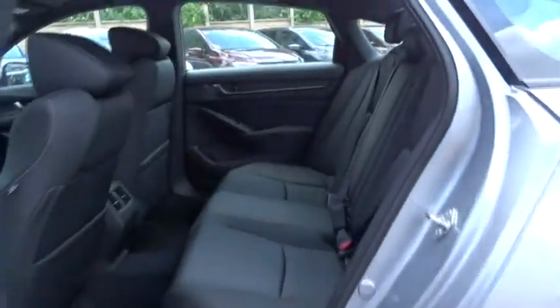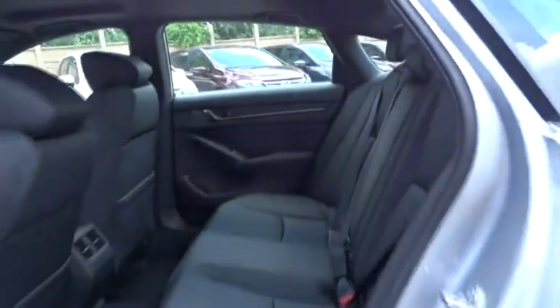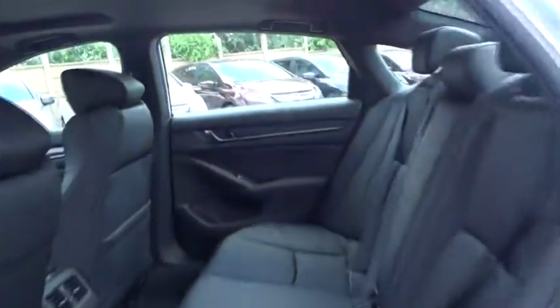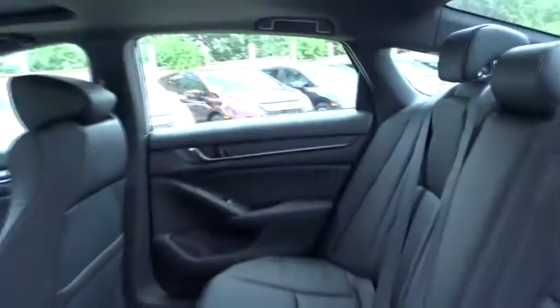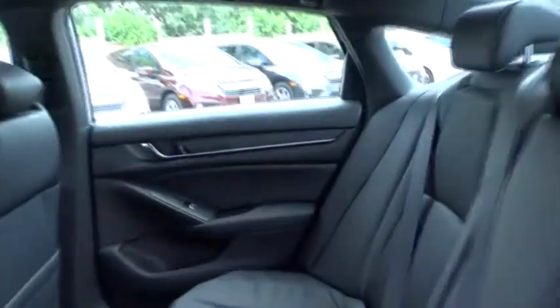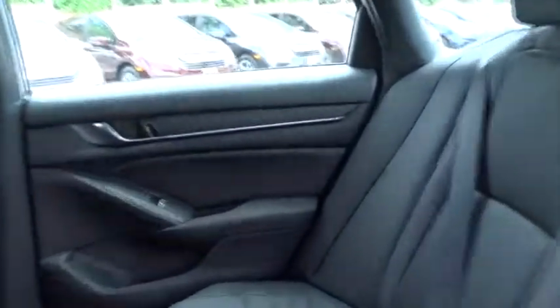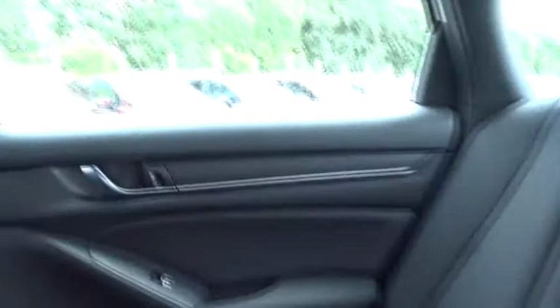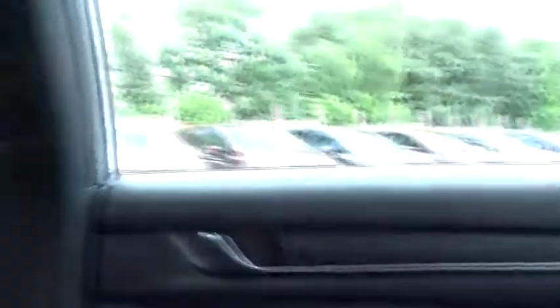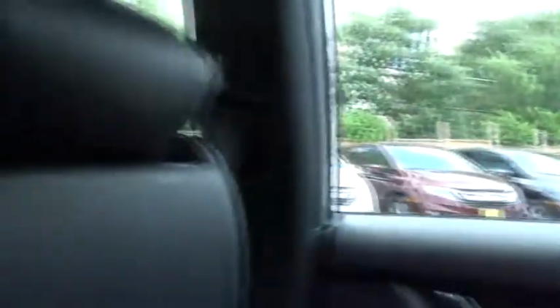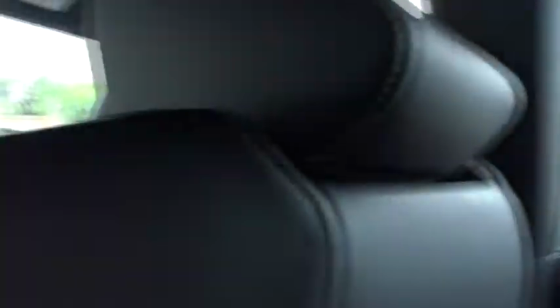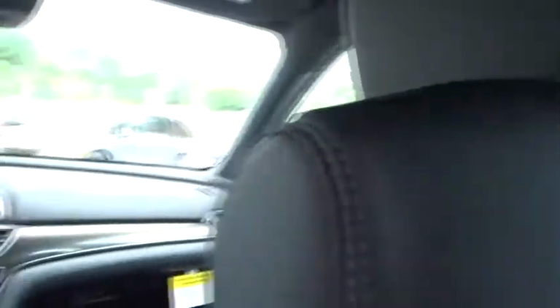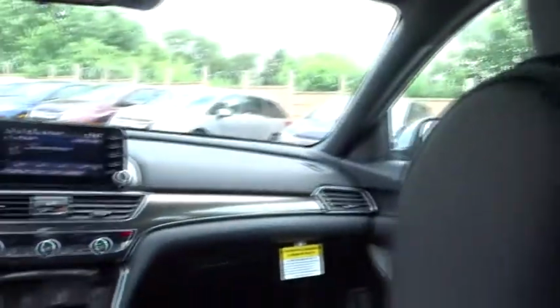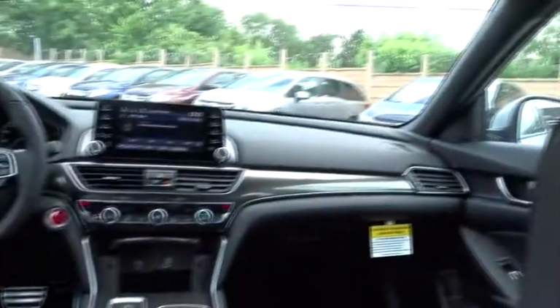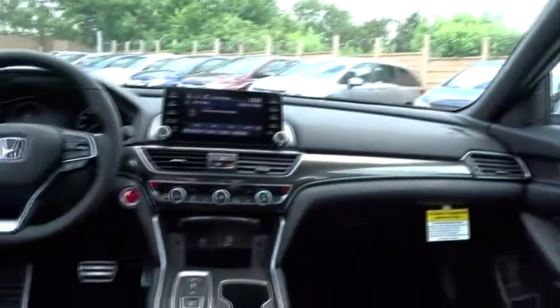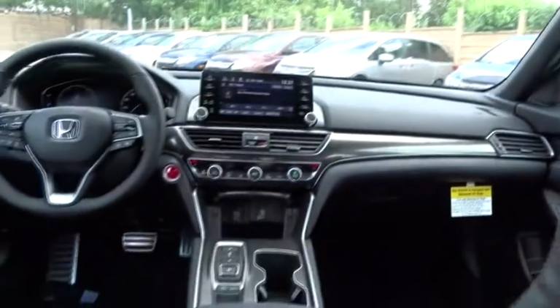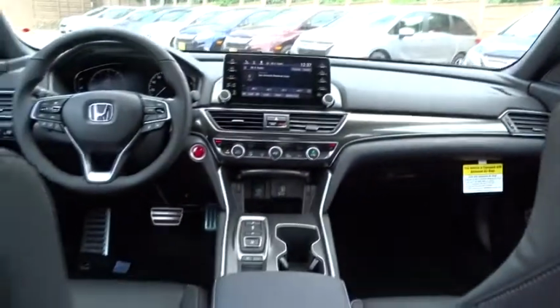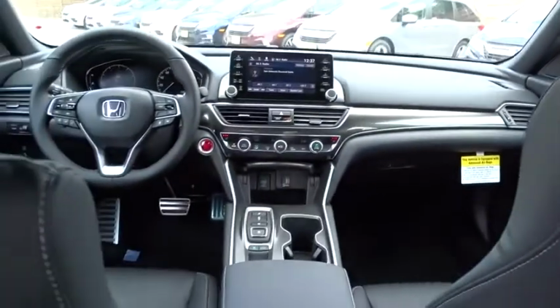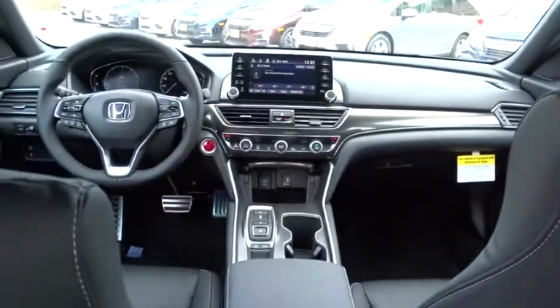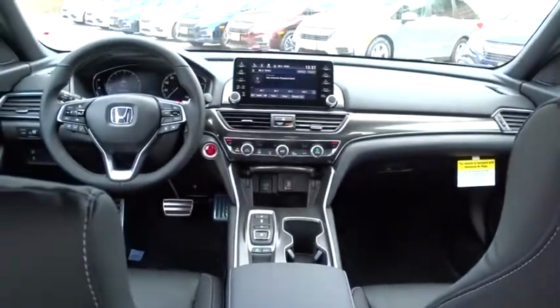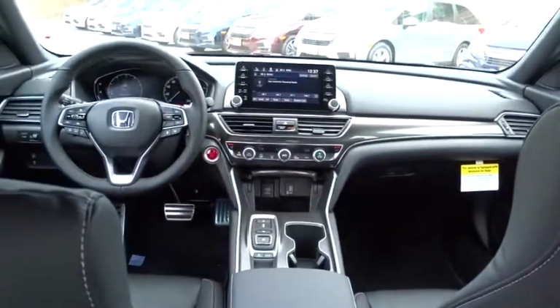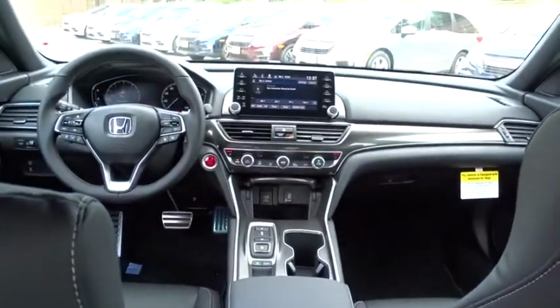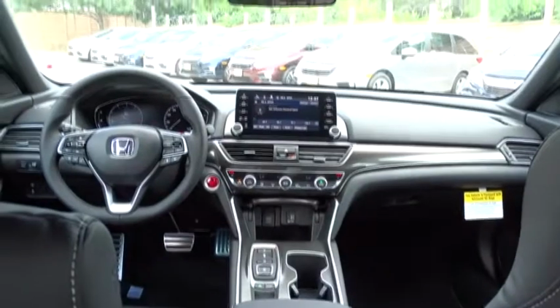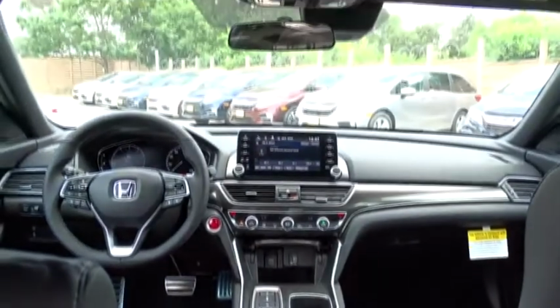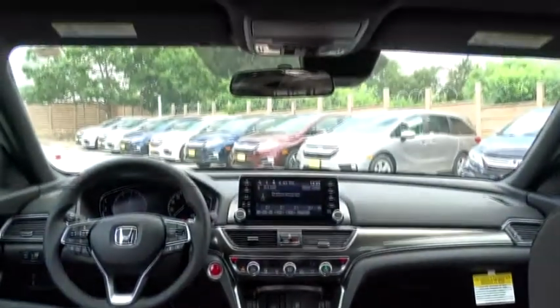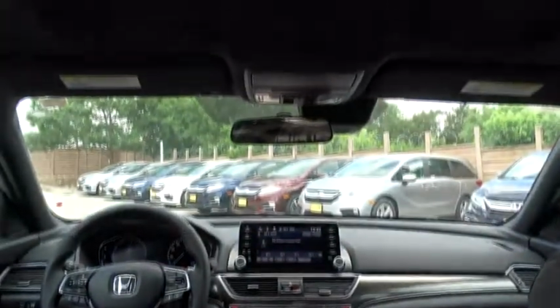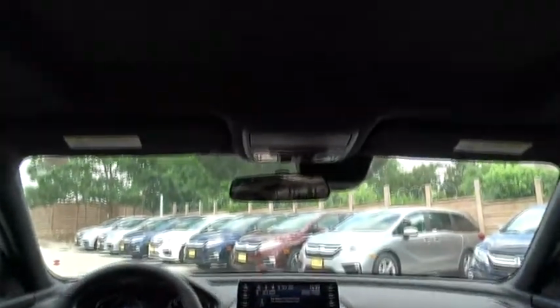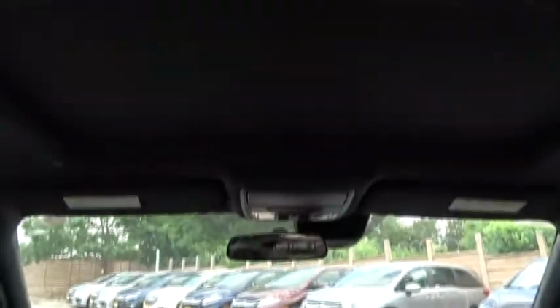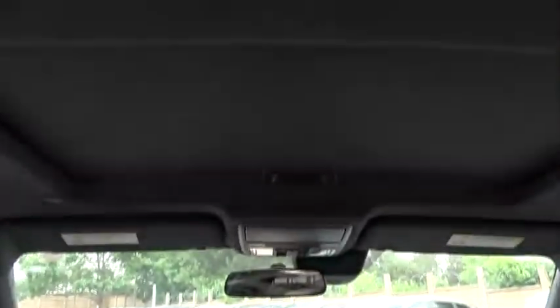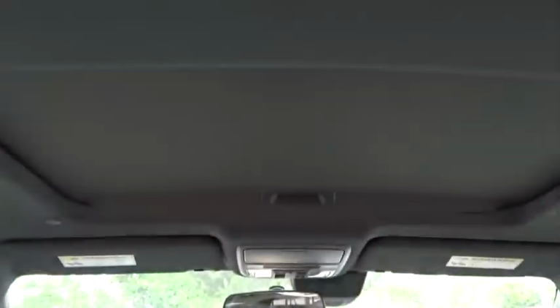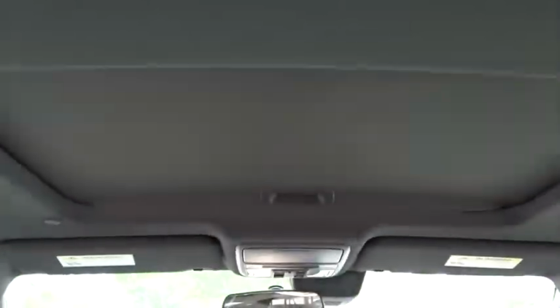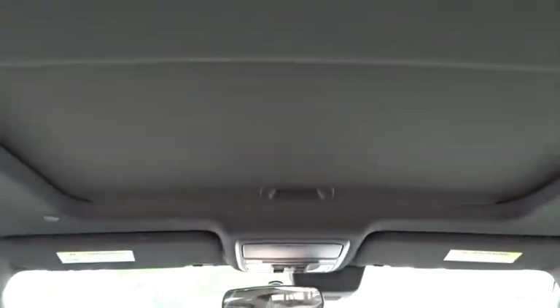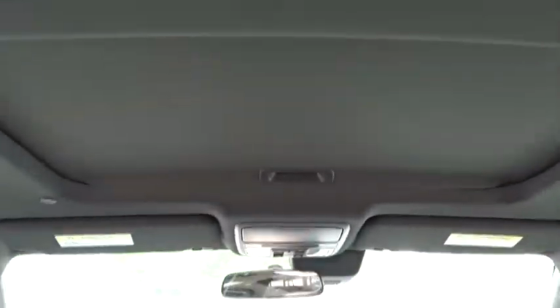Leather wrapped steering wheel, adjustable steering wheel, front wheel drive, power steering, automatic transmission, aluminum wheels, four wheel disc brakes, keyless start, cruise control, floor mats.